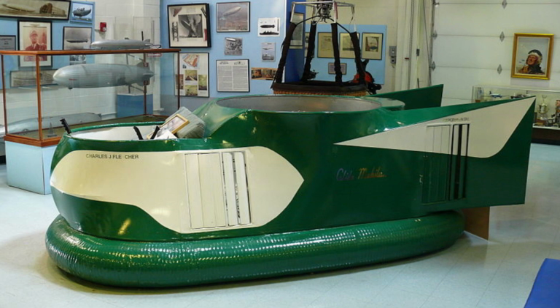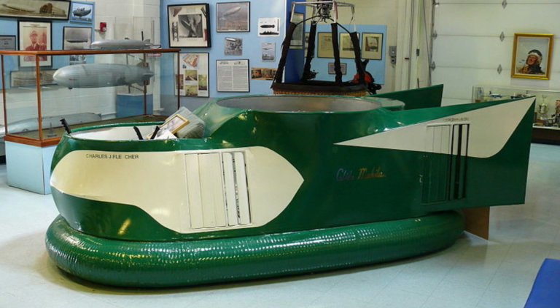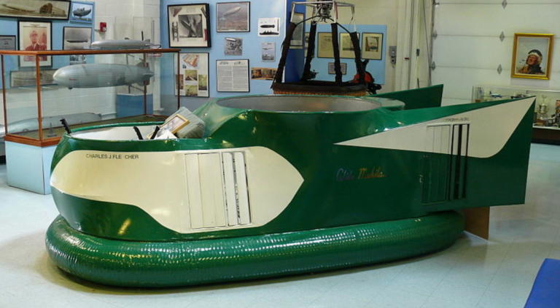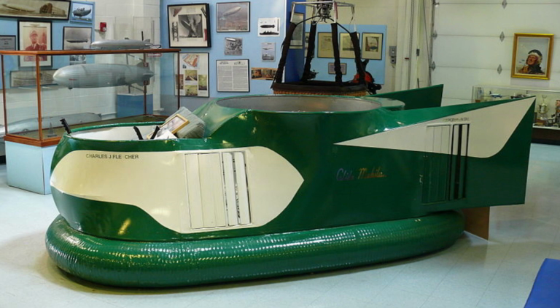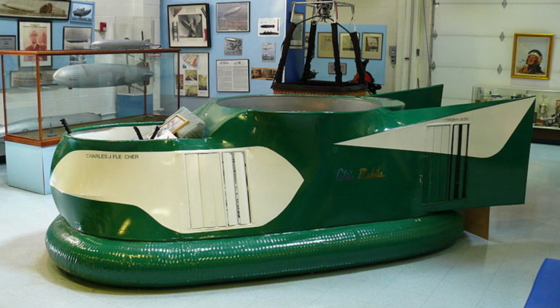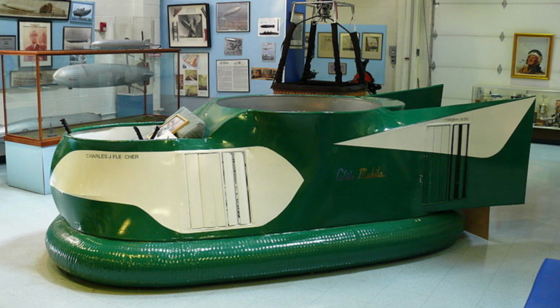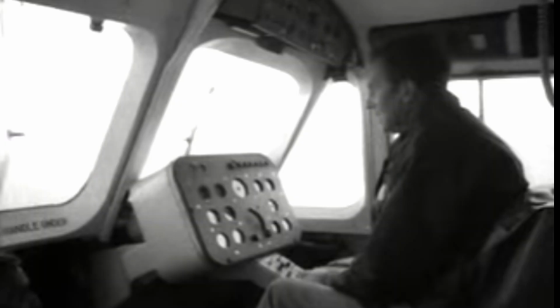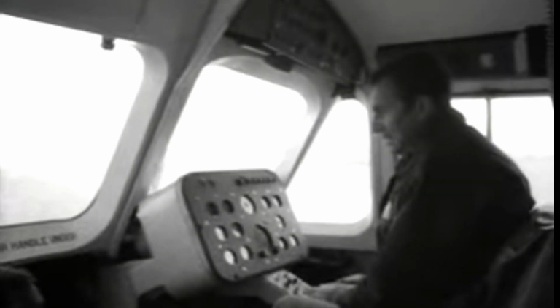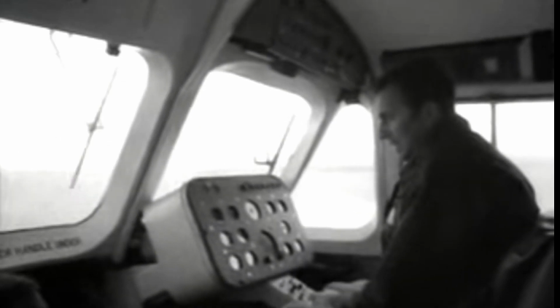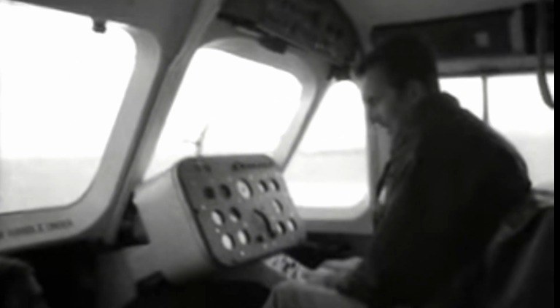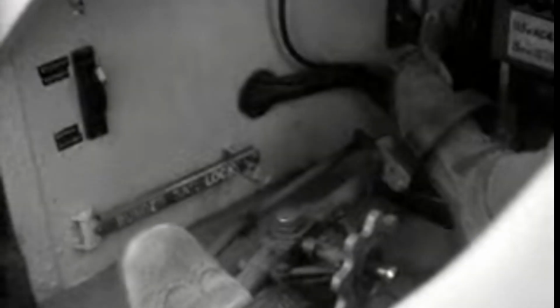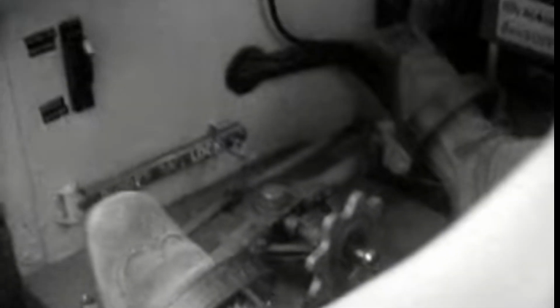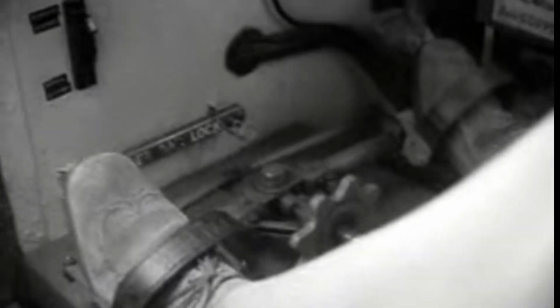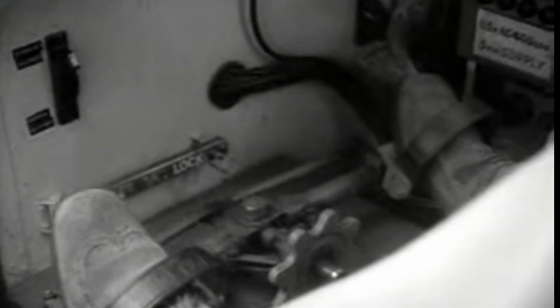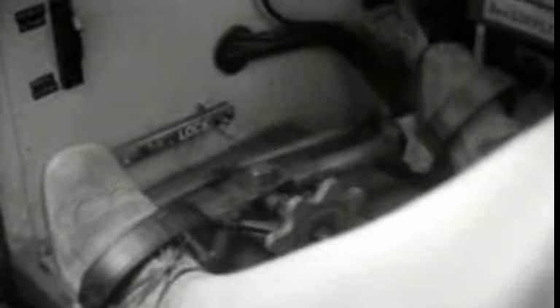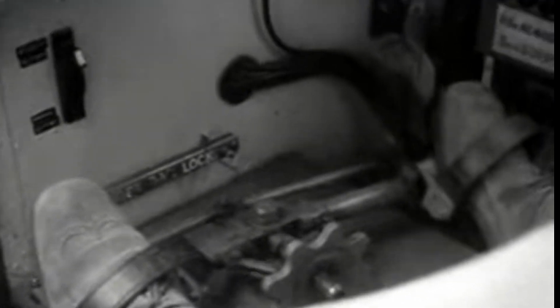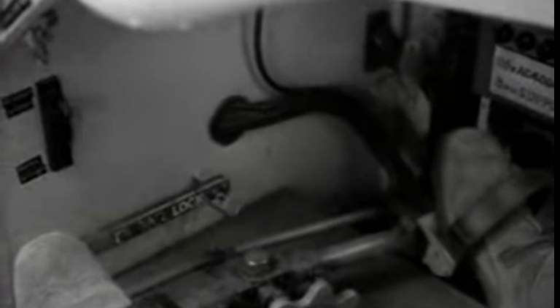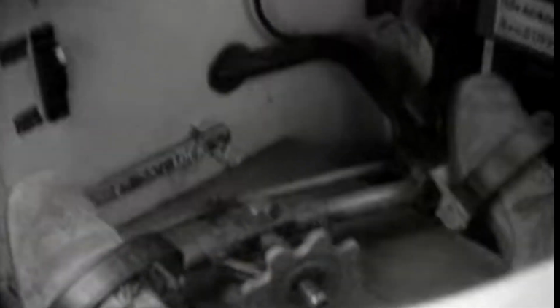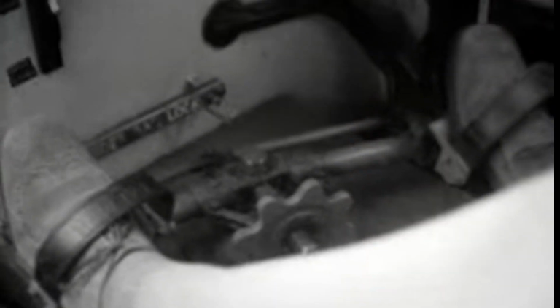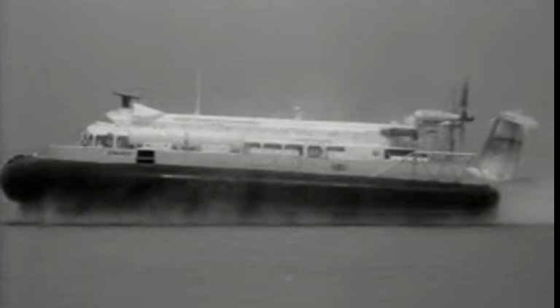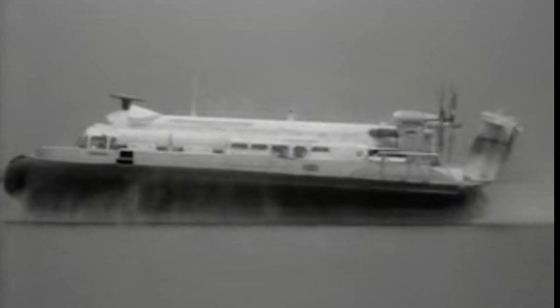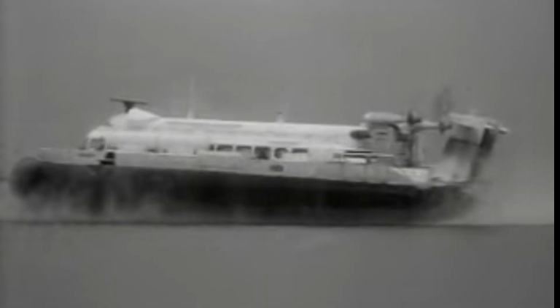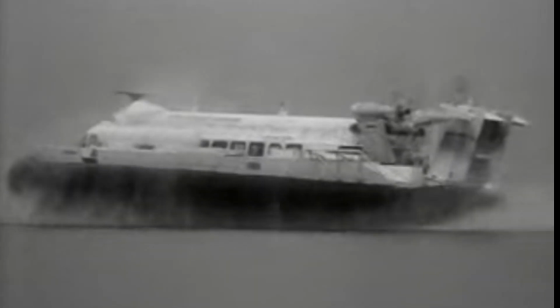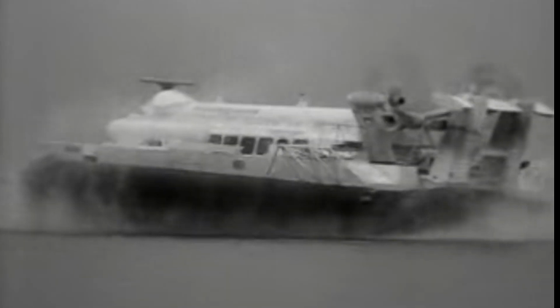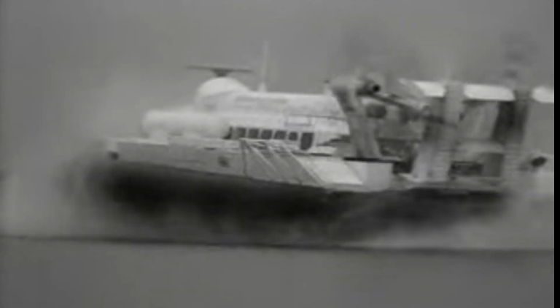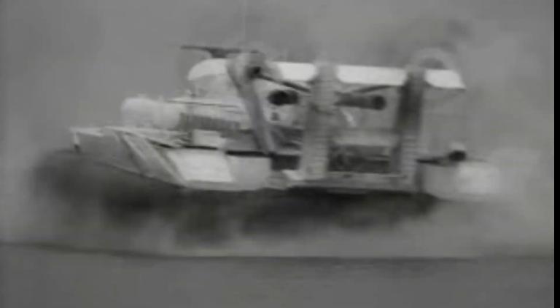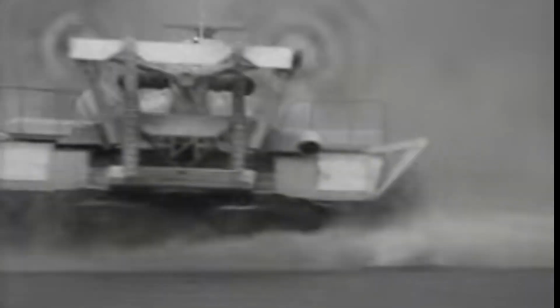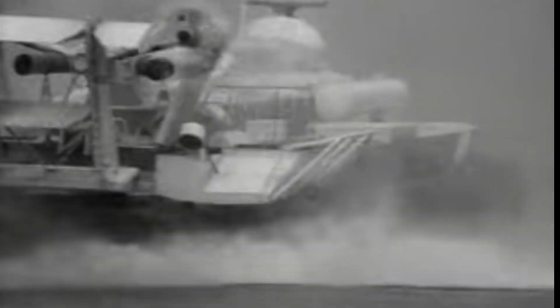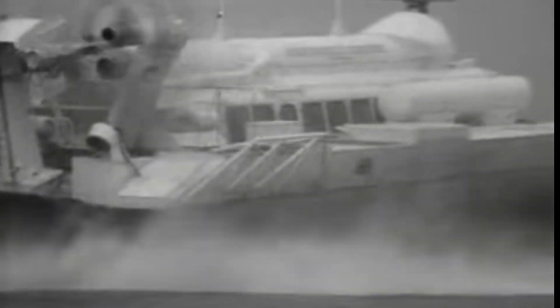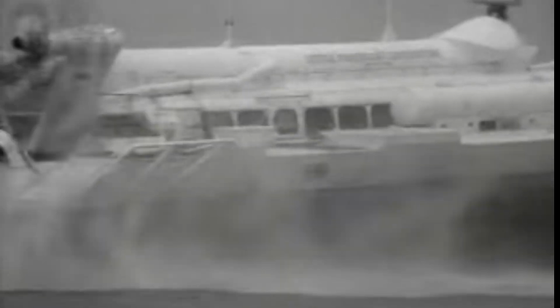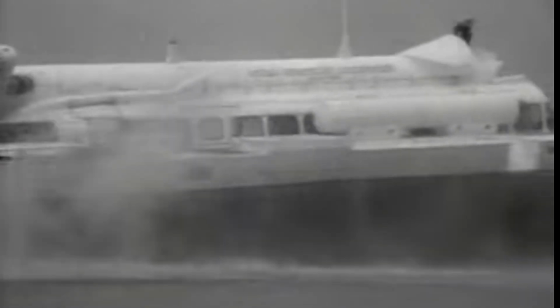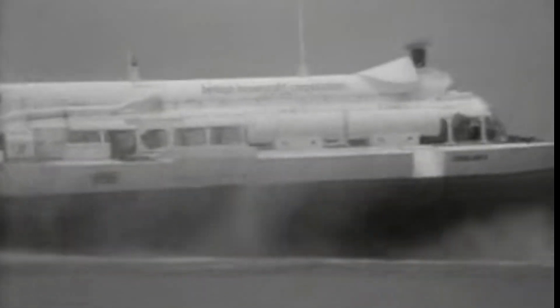The first practical design for hovercraft was derived from a British invention in the 1950s. They are now used throughout the world as specialized transports in disaster relief, coast guard, military and survey applications, as well as for sport or passenger service.